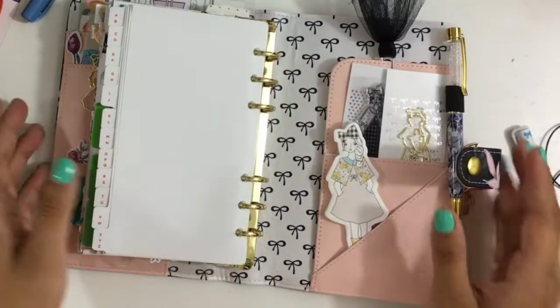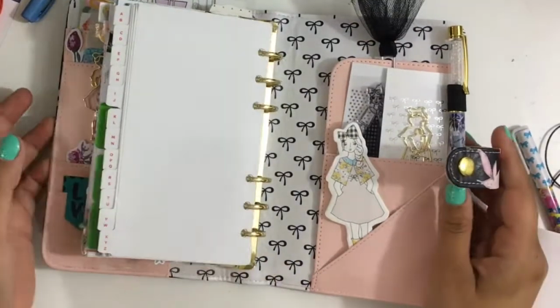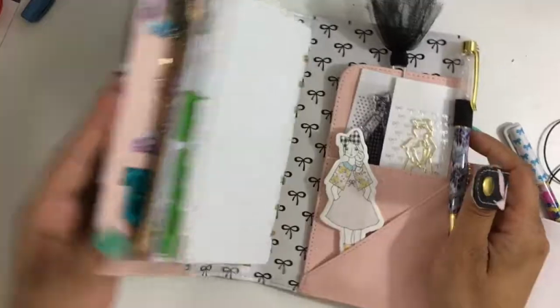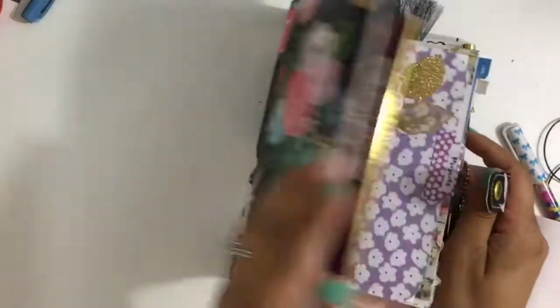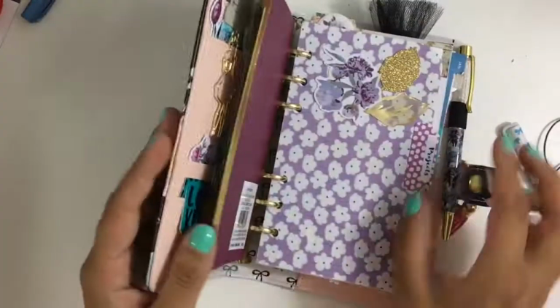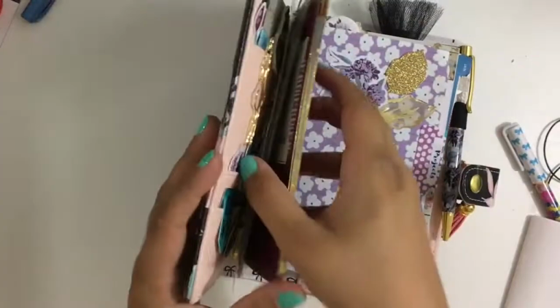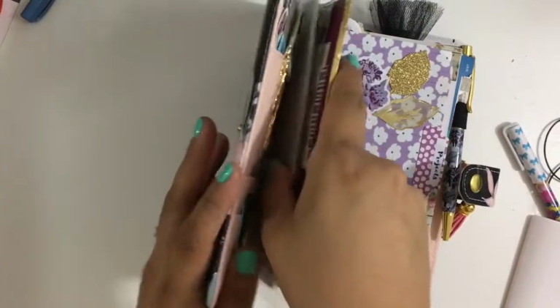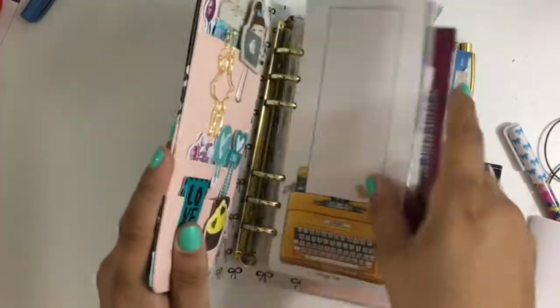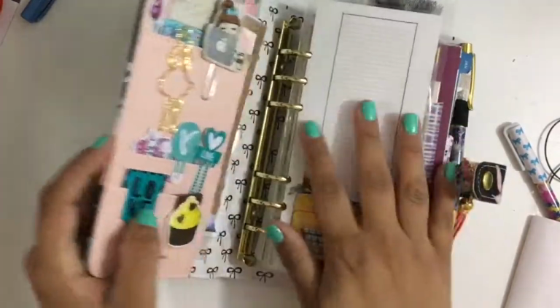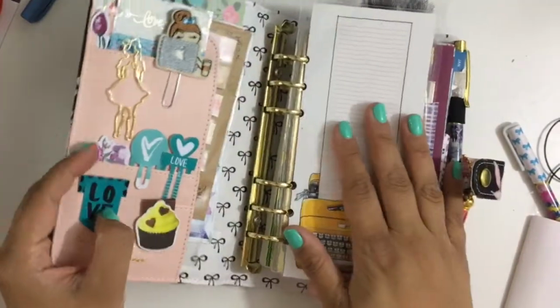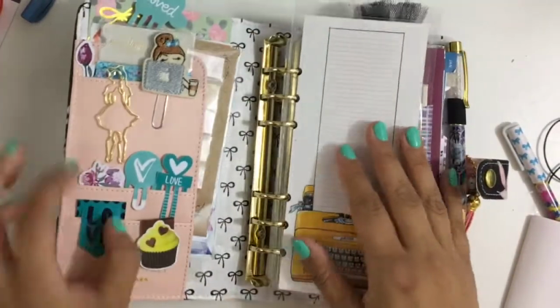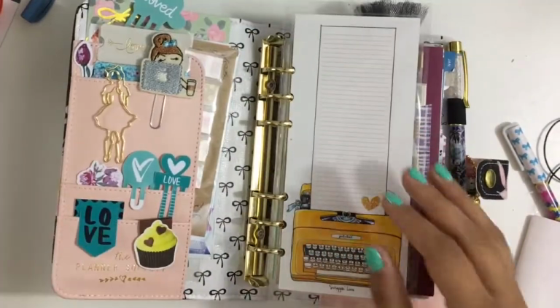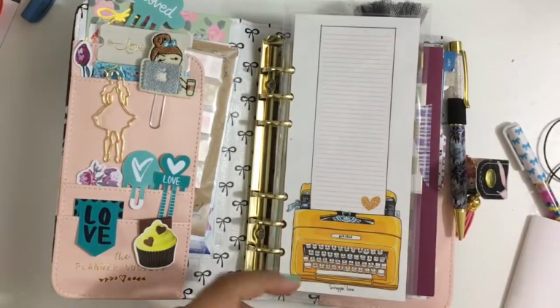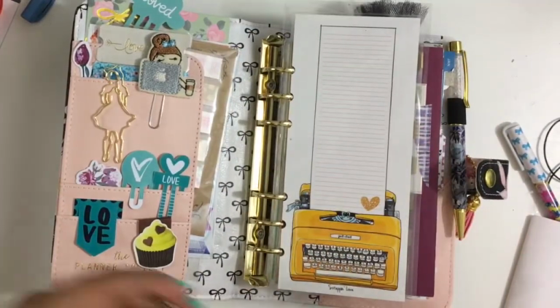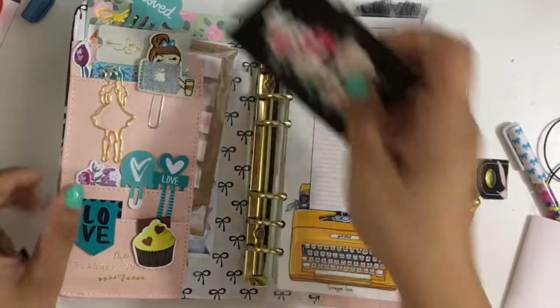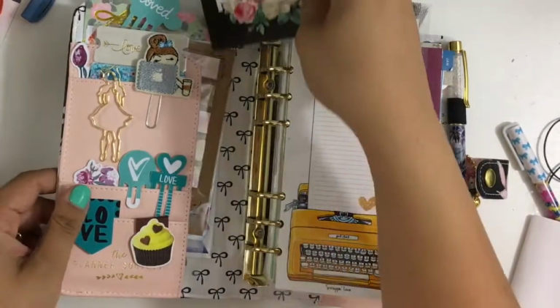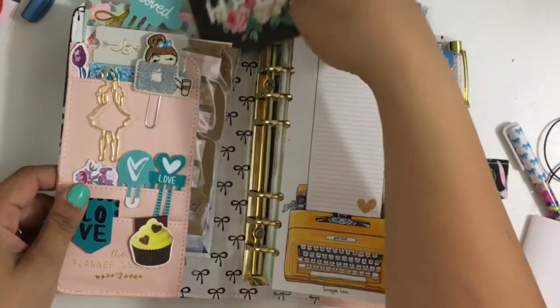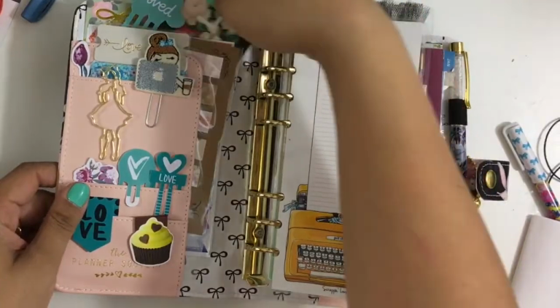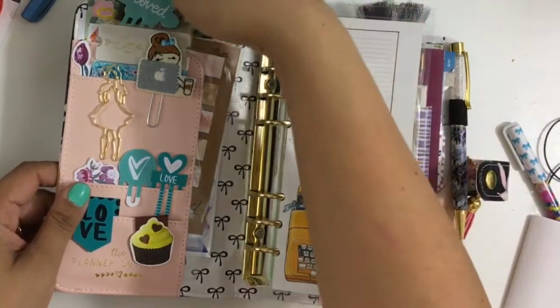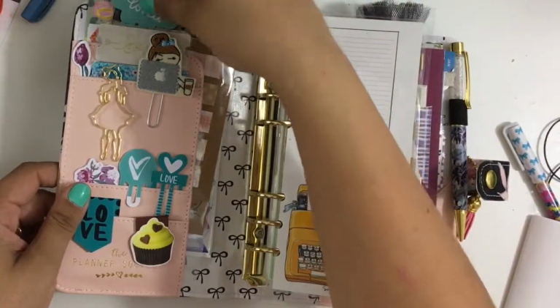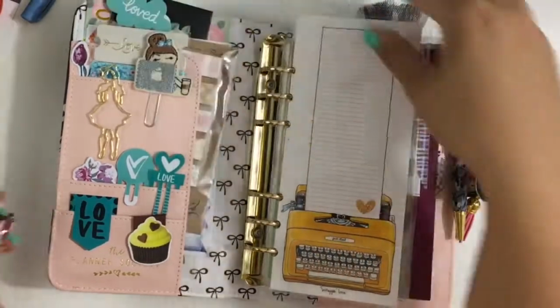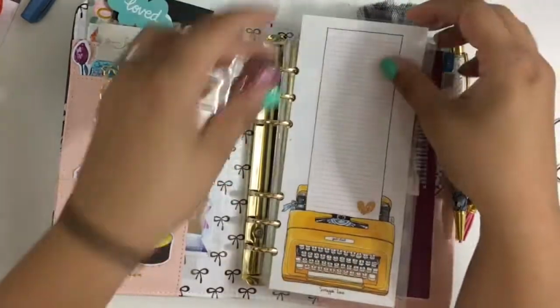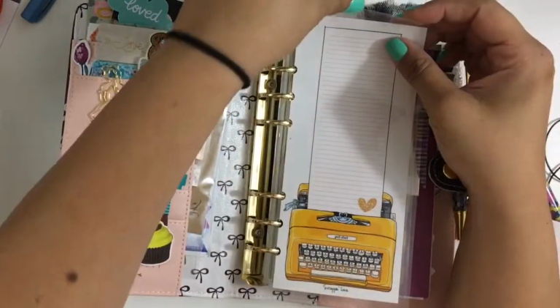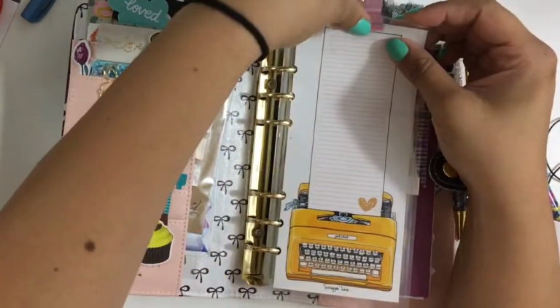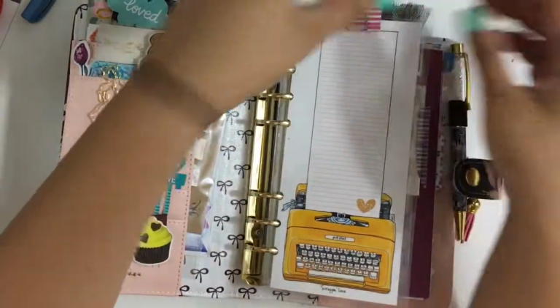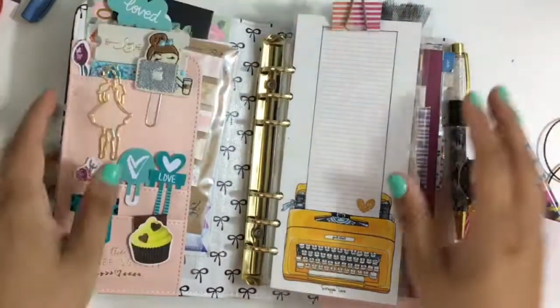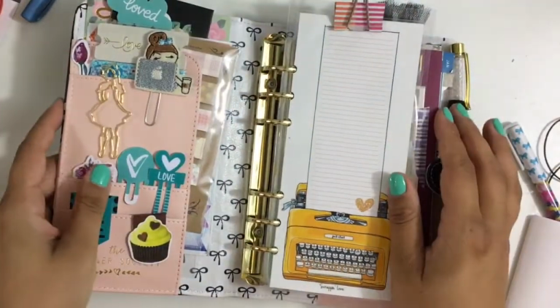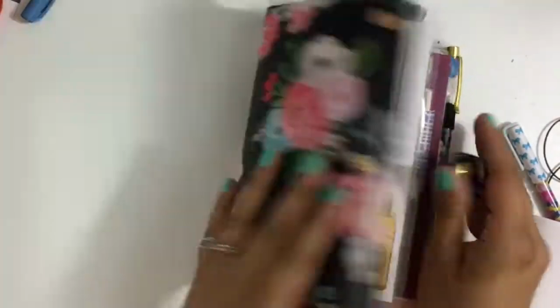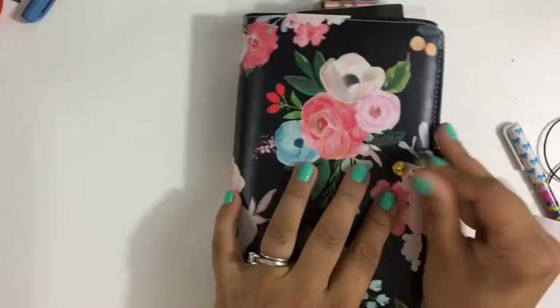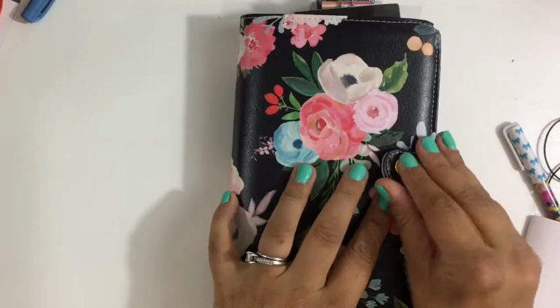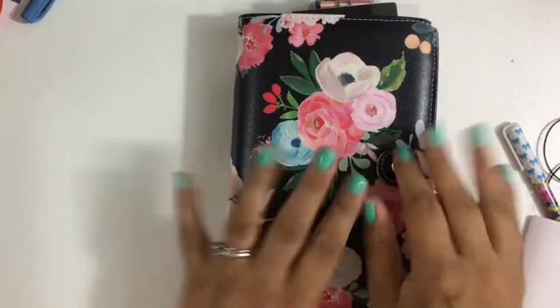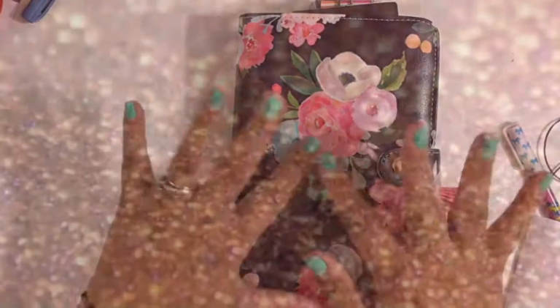And then we have some tool paper clips from Hey You Paper Co. That is all — how I have it set up and my review of the planner. I hope you enjoyed it and I will see you on my next one. Bye!